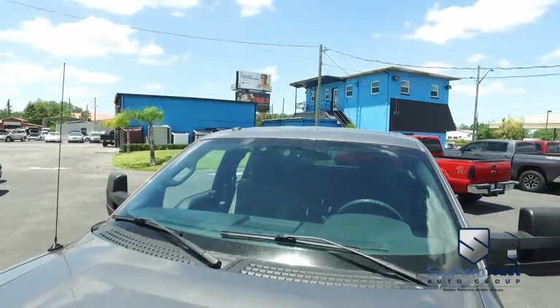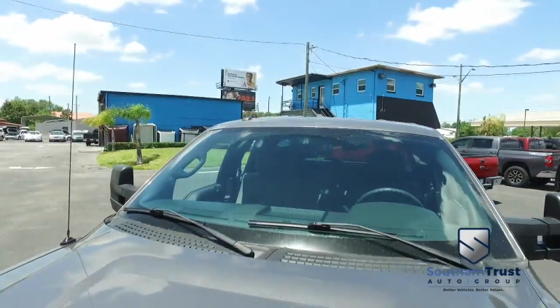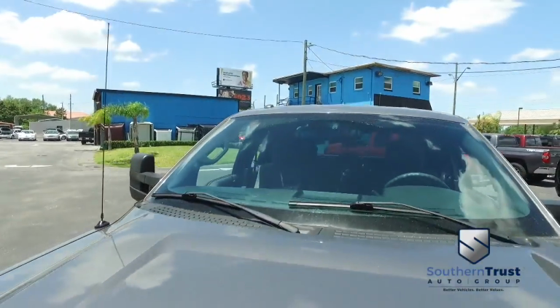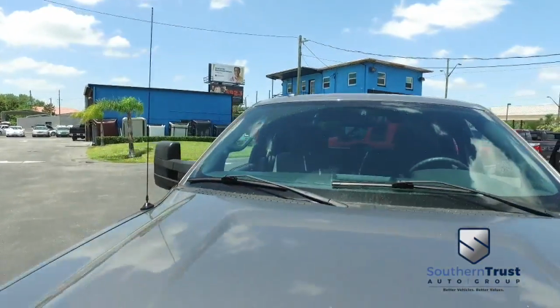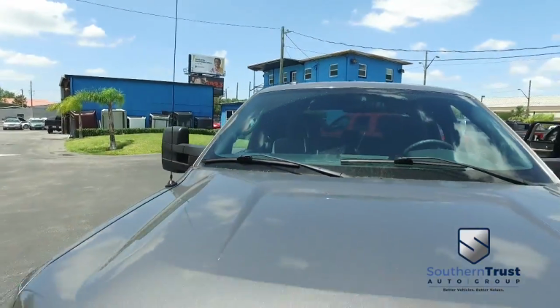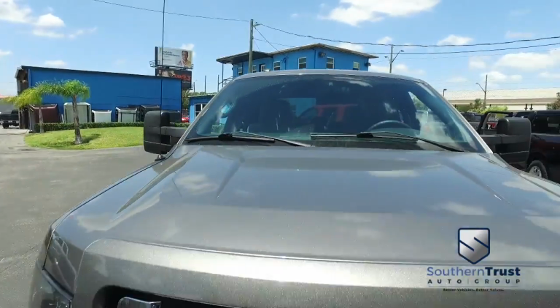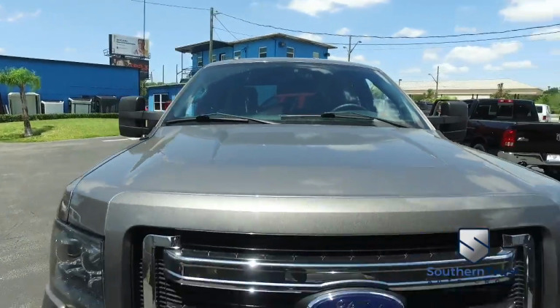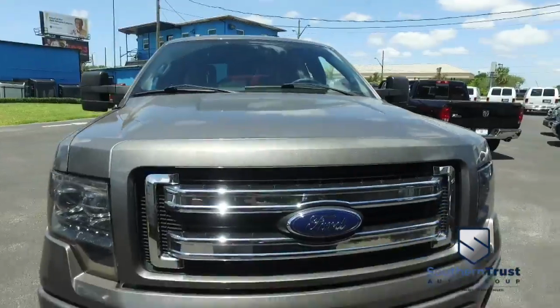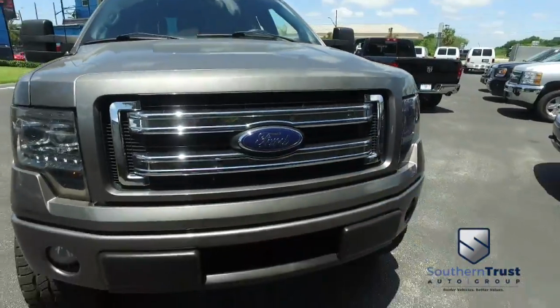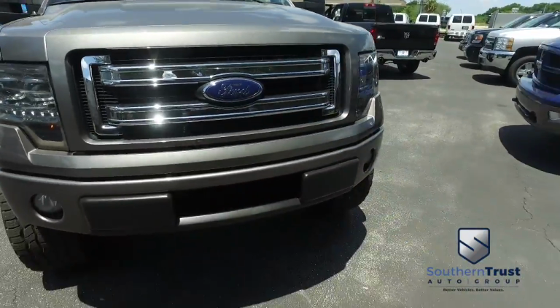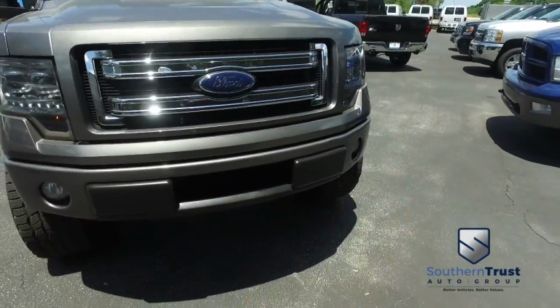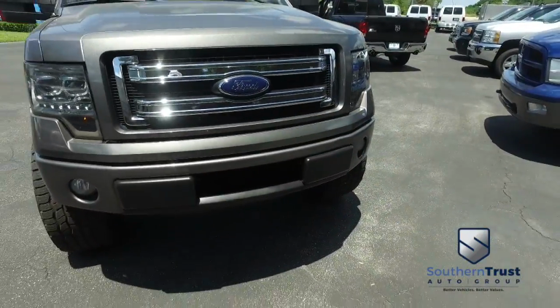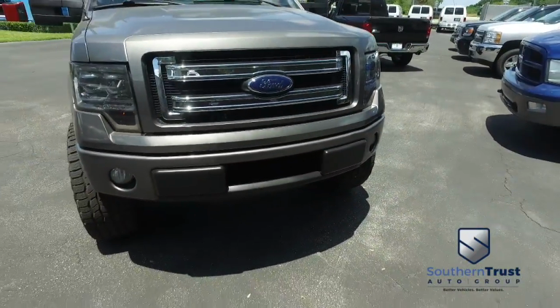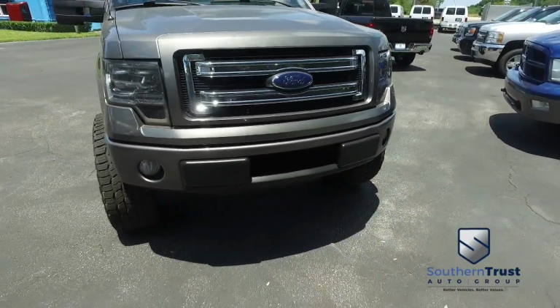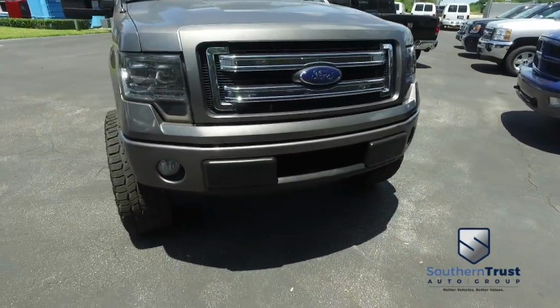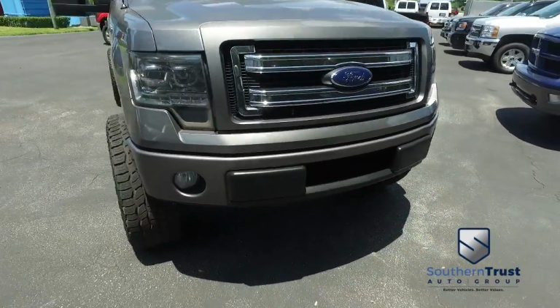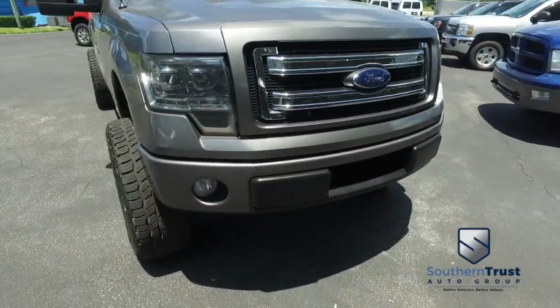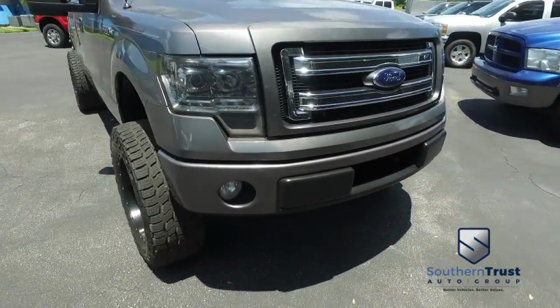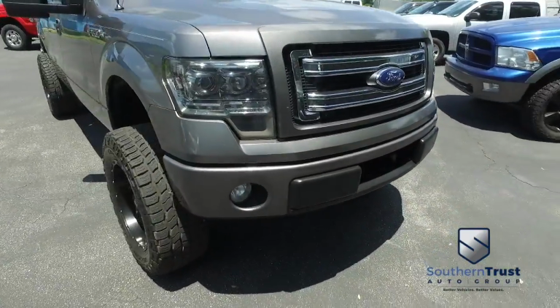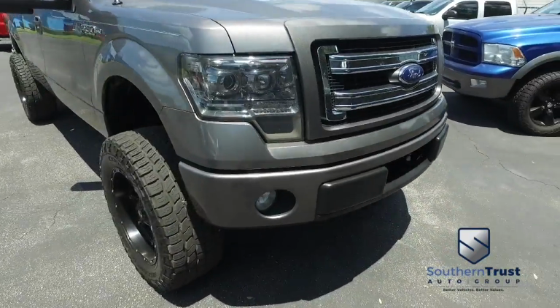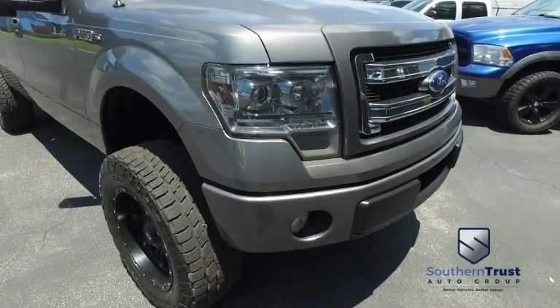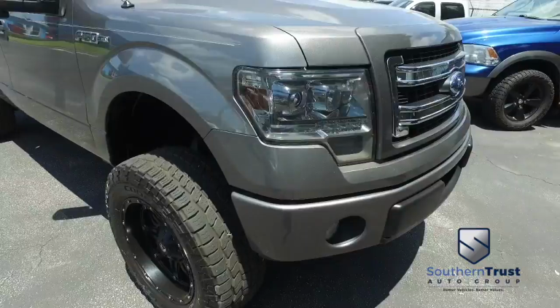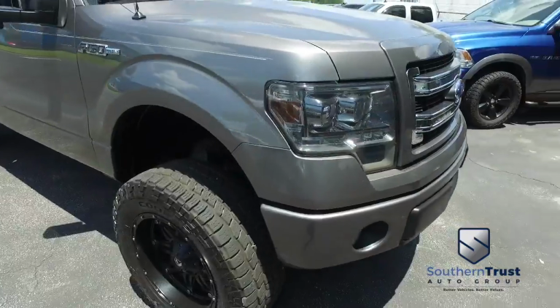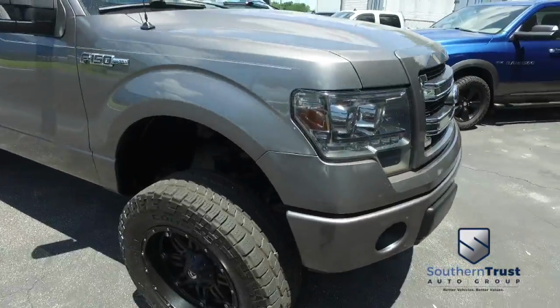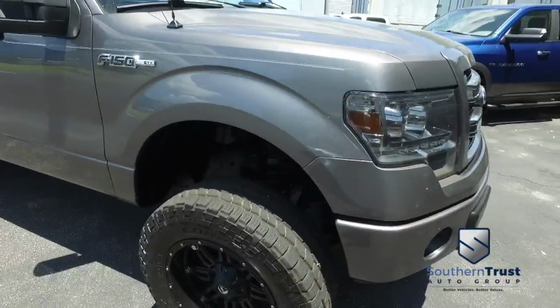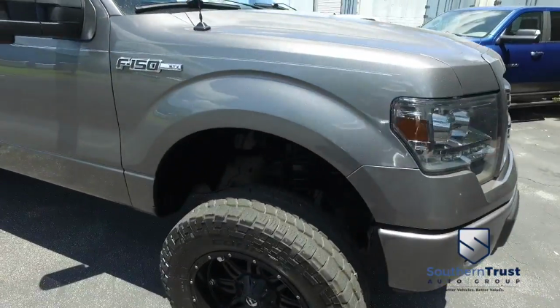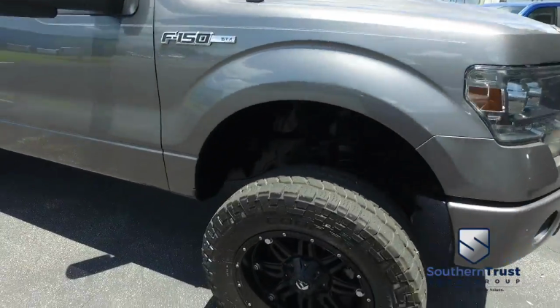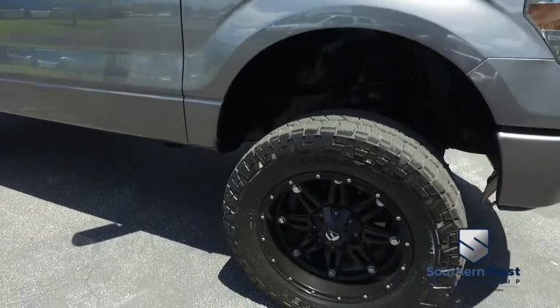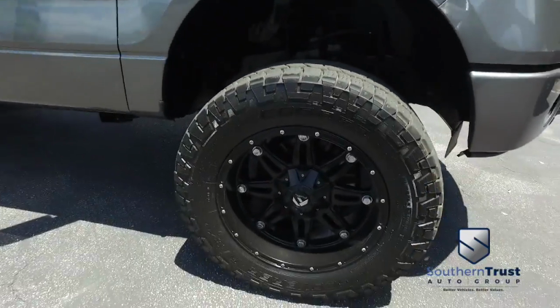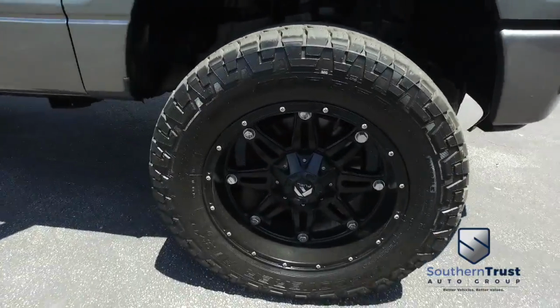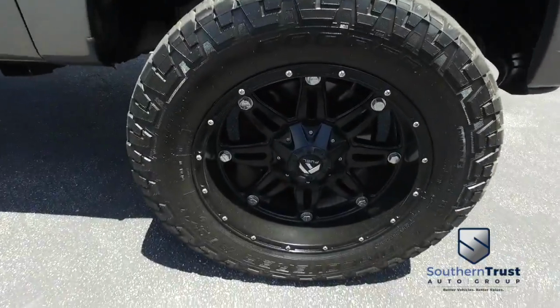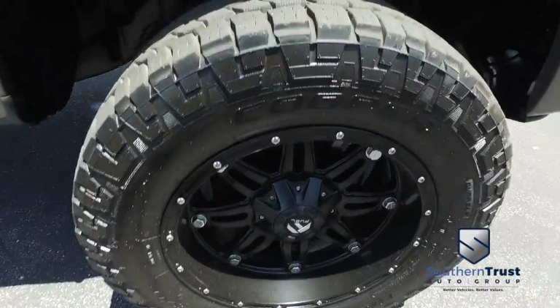Check out the roof, check out the hood, looking good, rolling through your neighborhood. Check out that beautiful grill, fog lamps, hooking you up with a little style. And profile — Southern Trust.